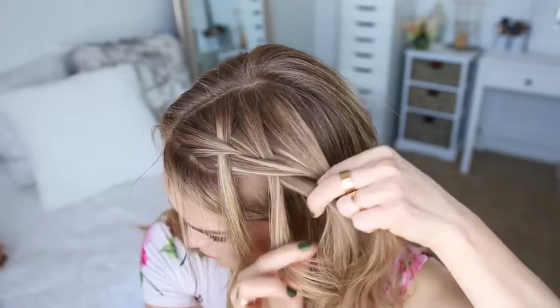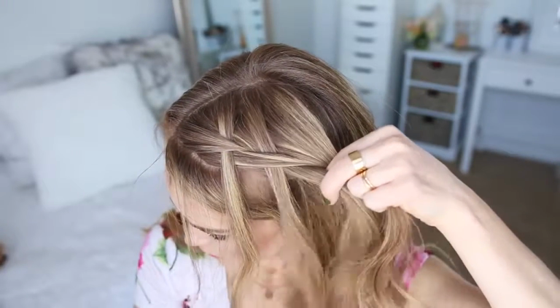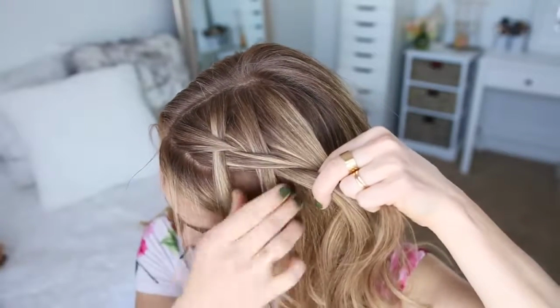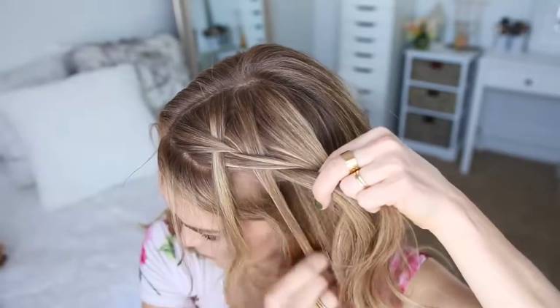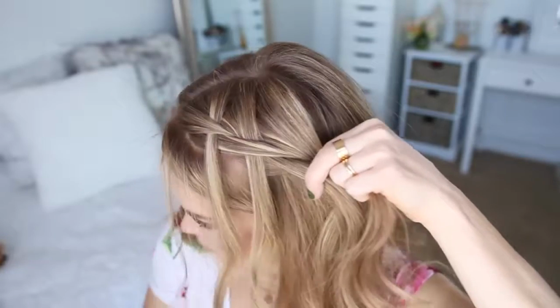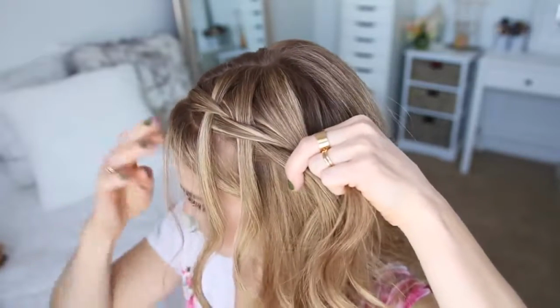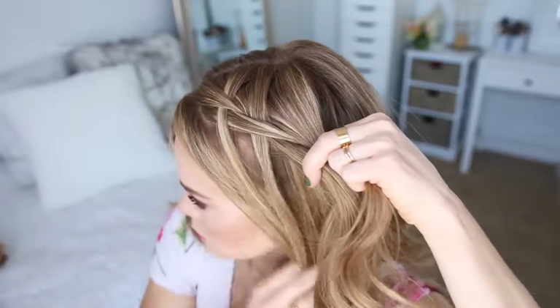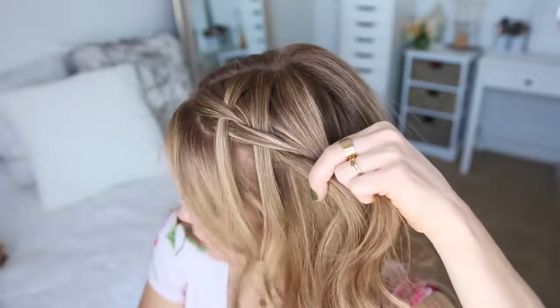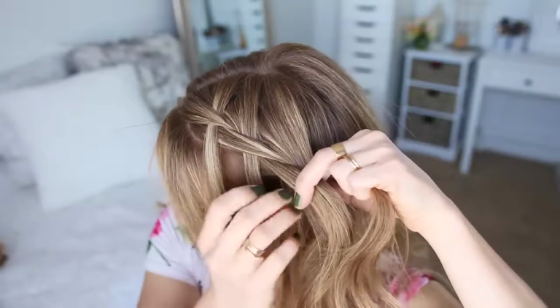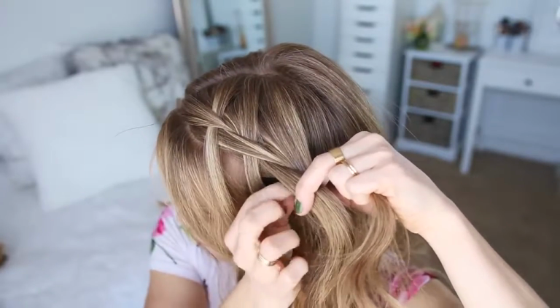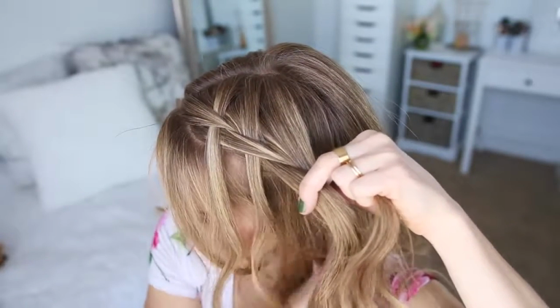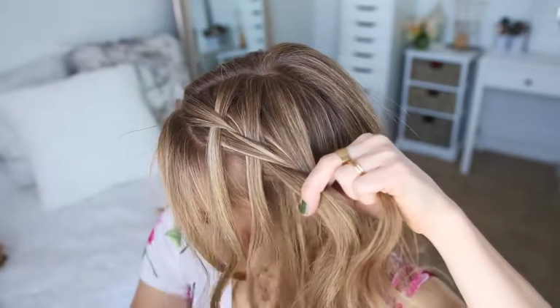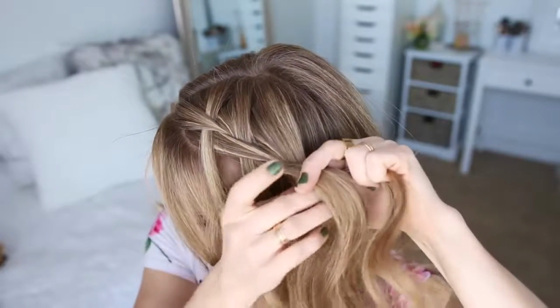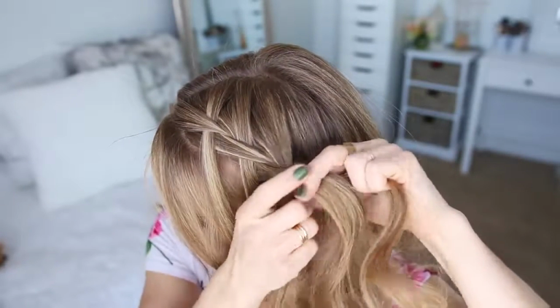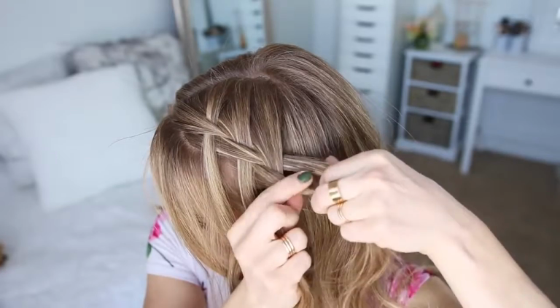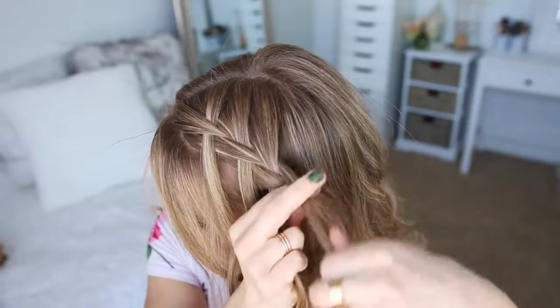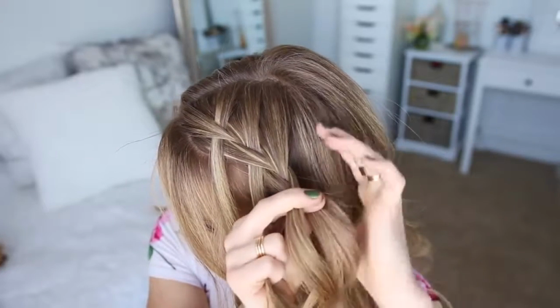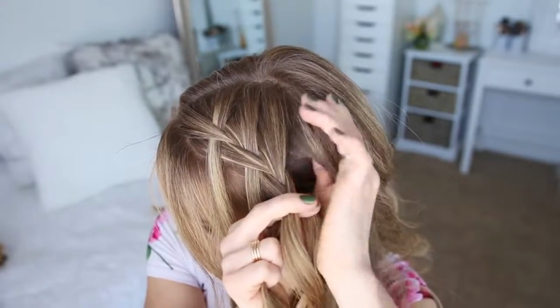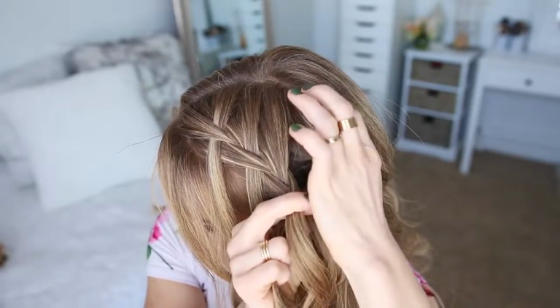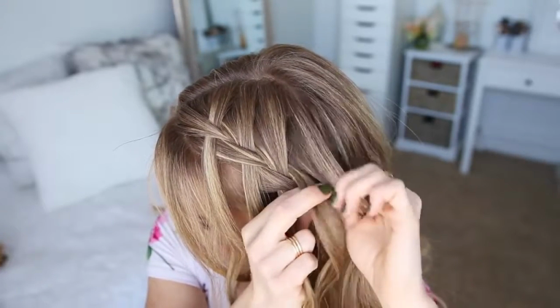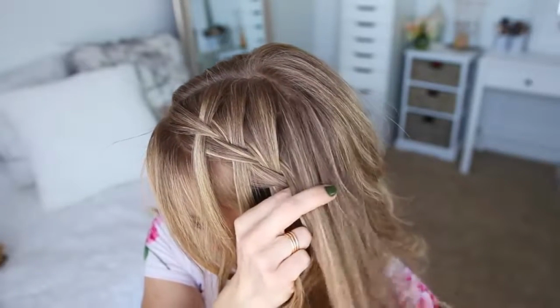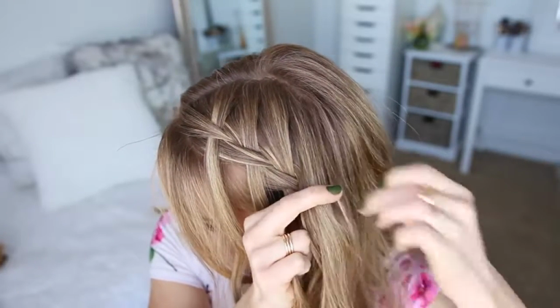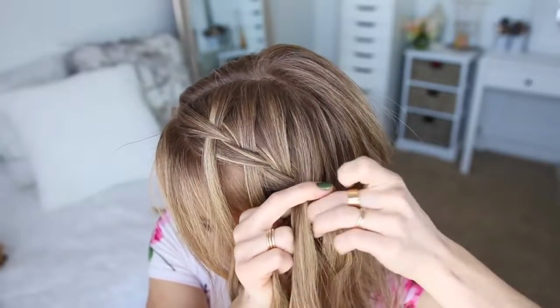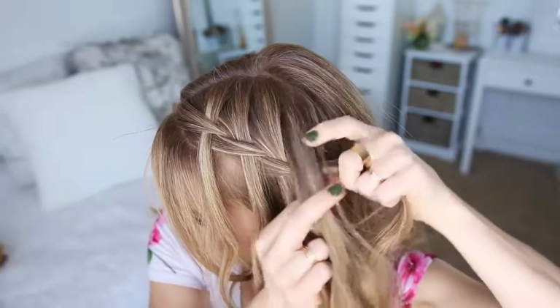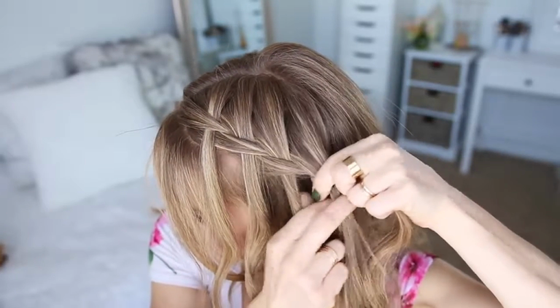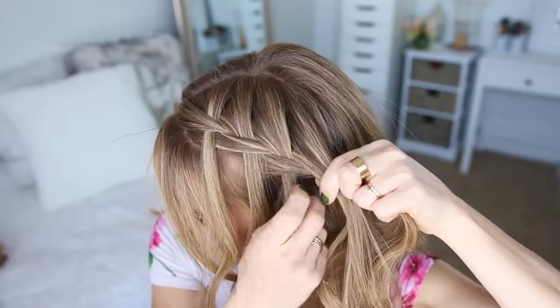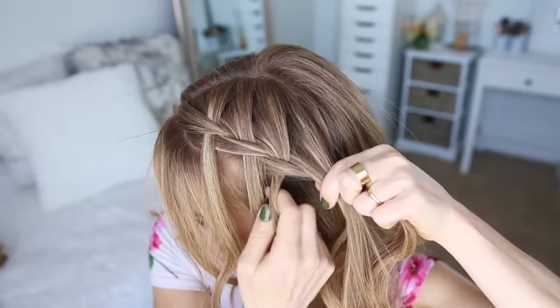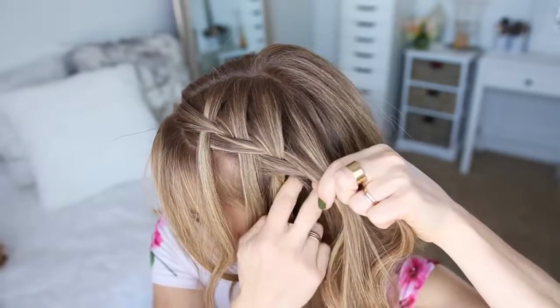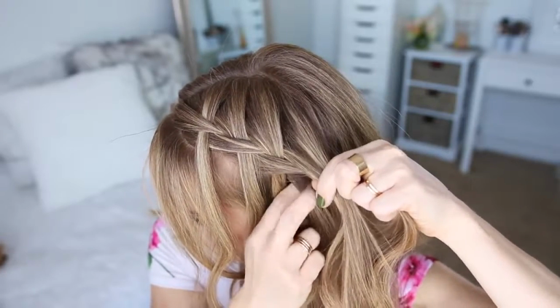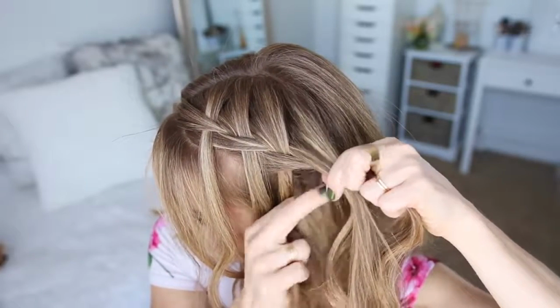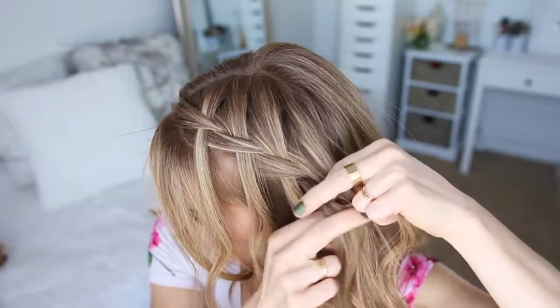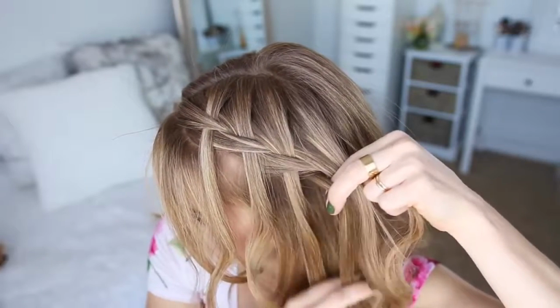Dividing the left strand into two pieces and crossing half over and into the braid will help anchor the braid against the head, but it works just as well without dividing it in half. So you can do it either way. I'm just going to repeat those steps, continuing the braid until it reaches around the back of my head, and I've brought in hair from the right side.